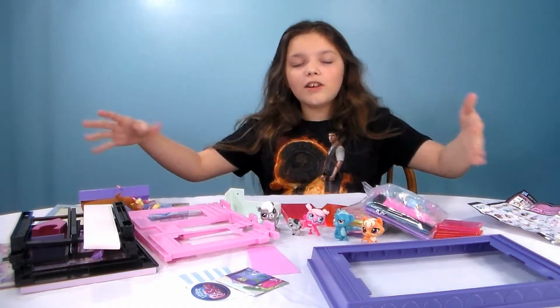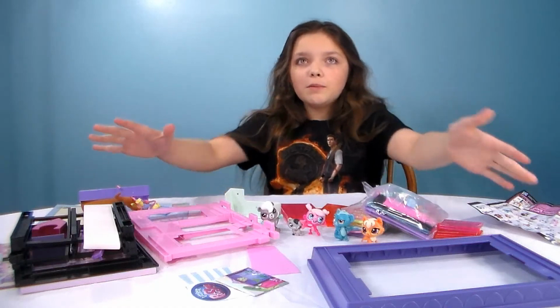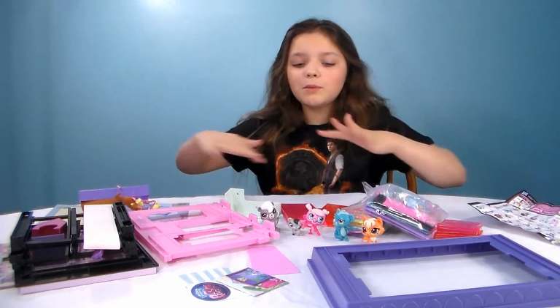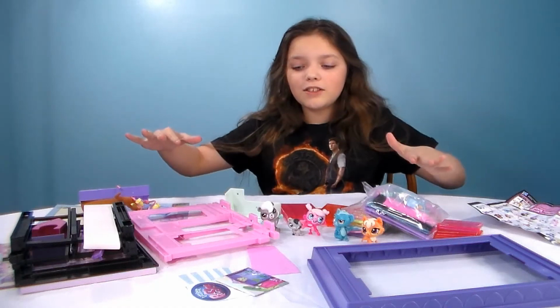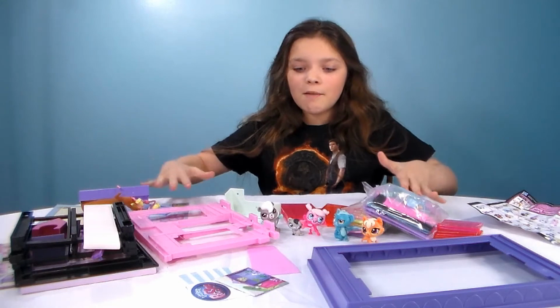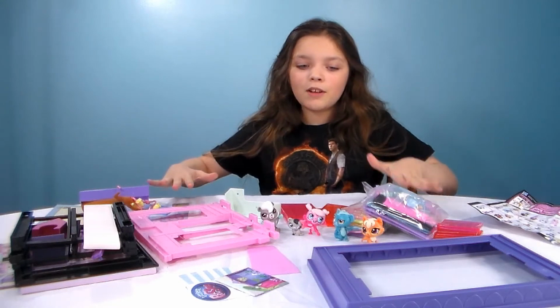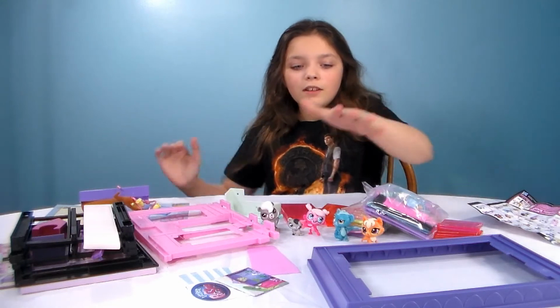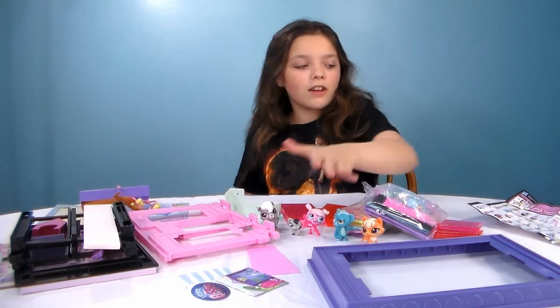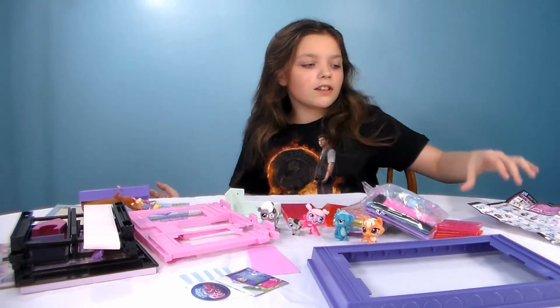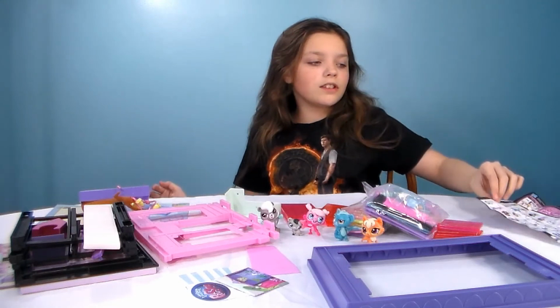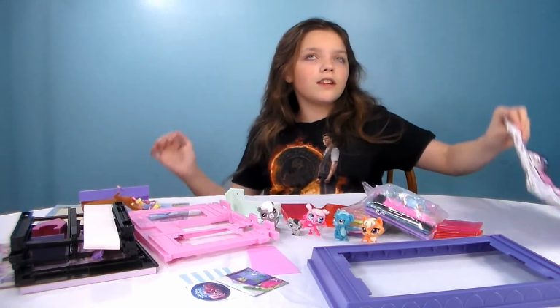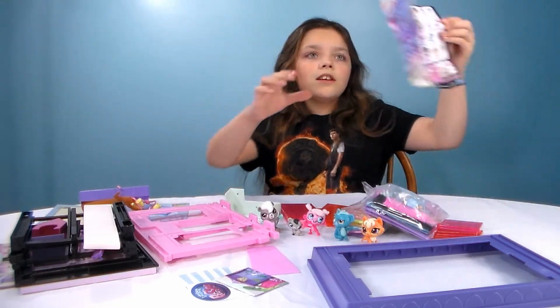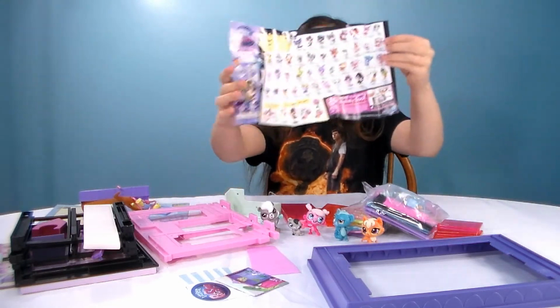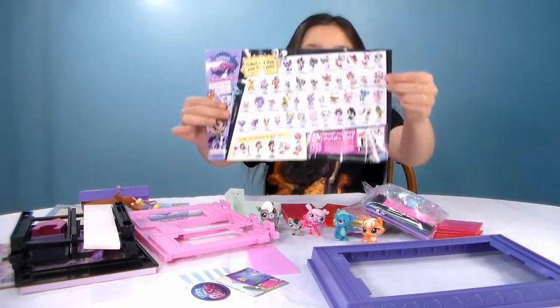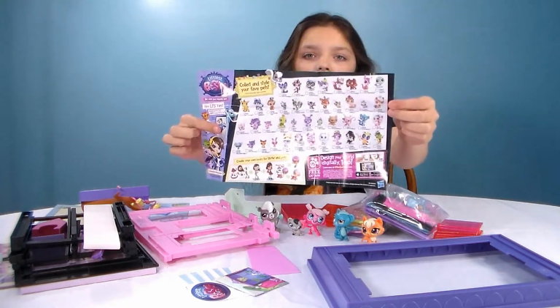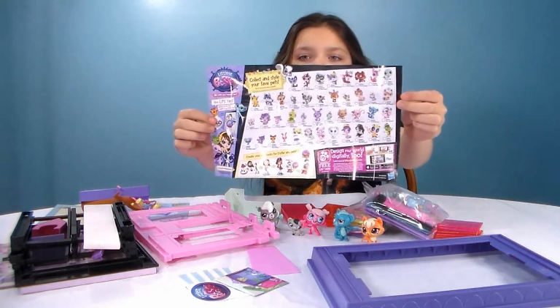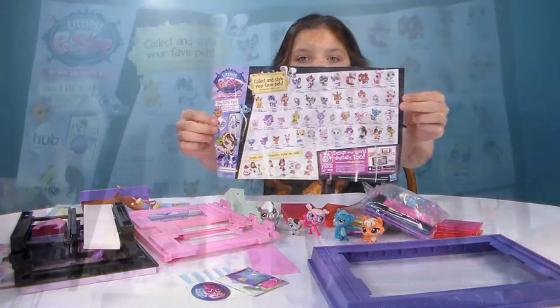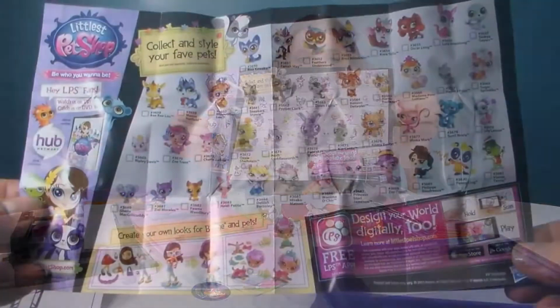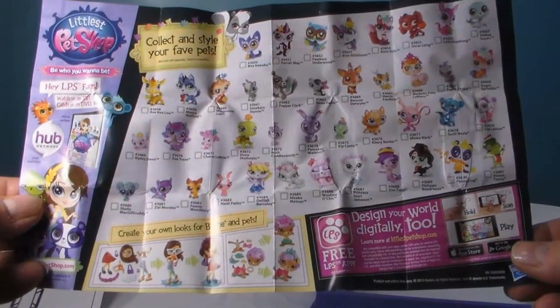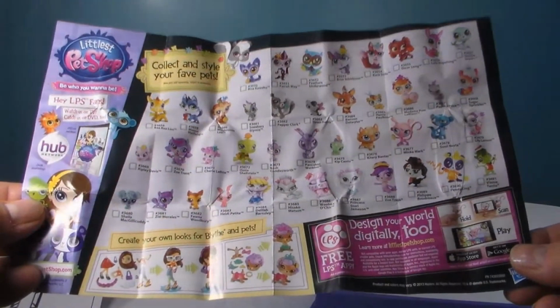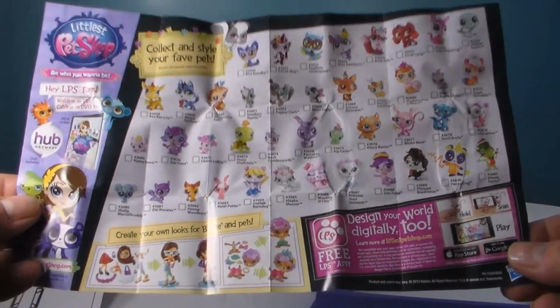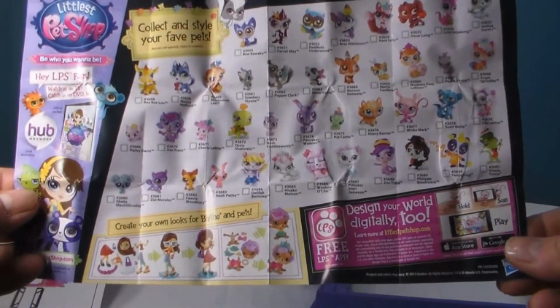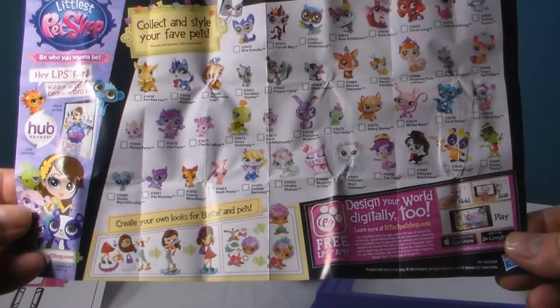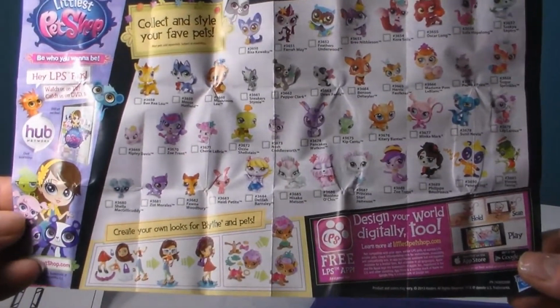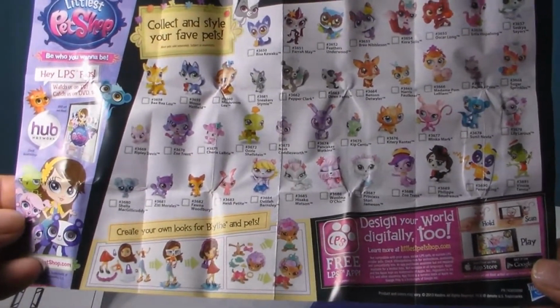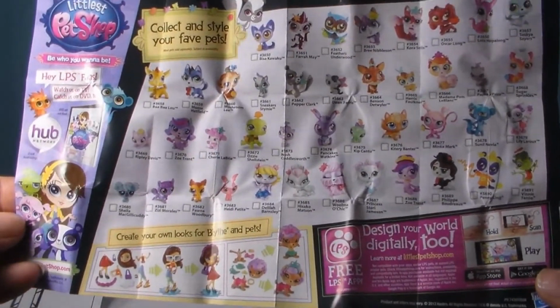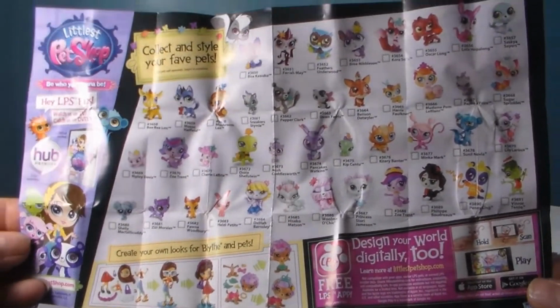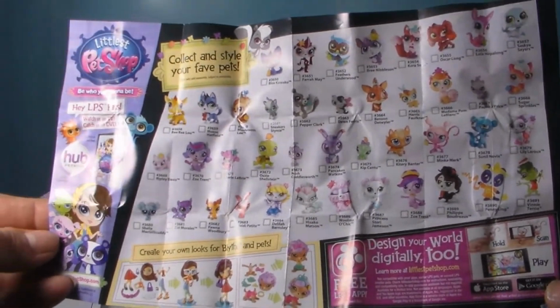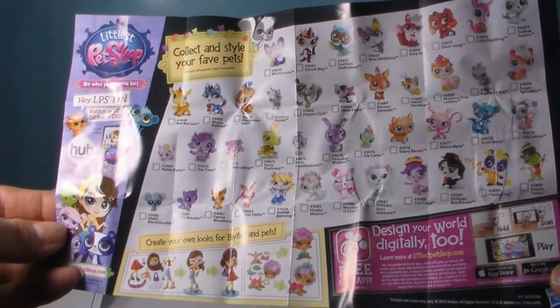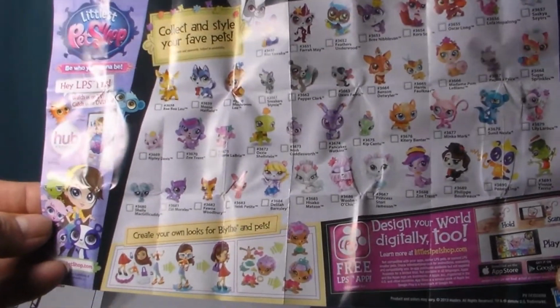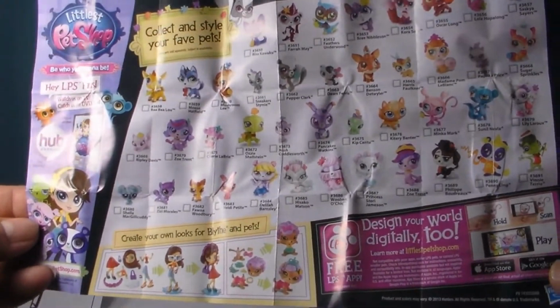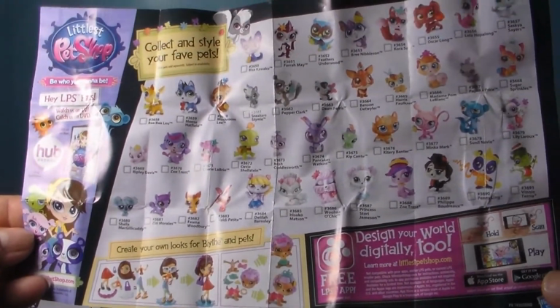Look at all these pieces we got to assemble. These are our characters and this is what you can get for the set — there are a lot of characters that you can get. I'll be right back, gotta go assemble this.